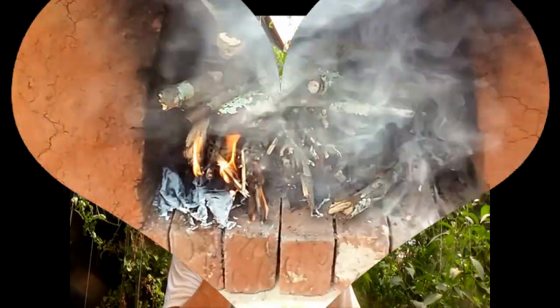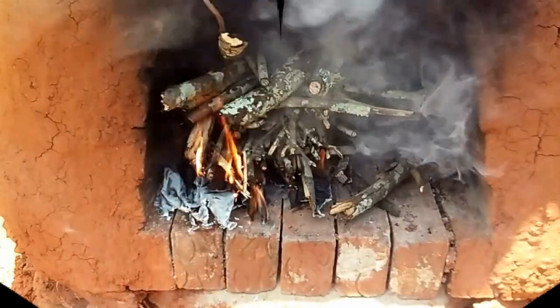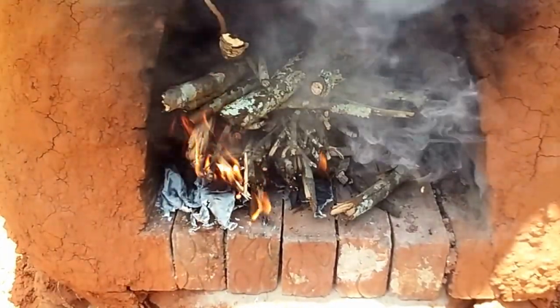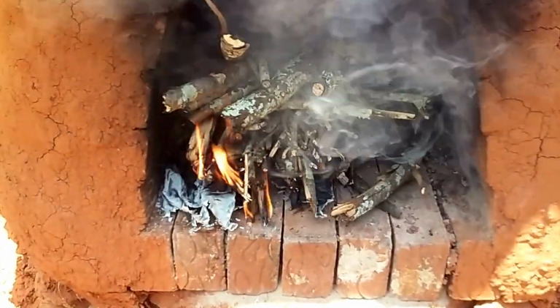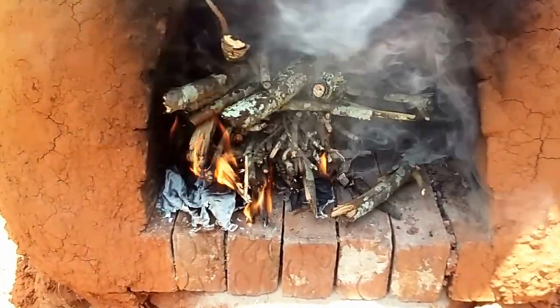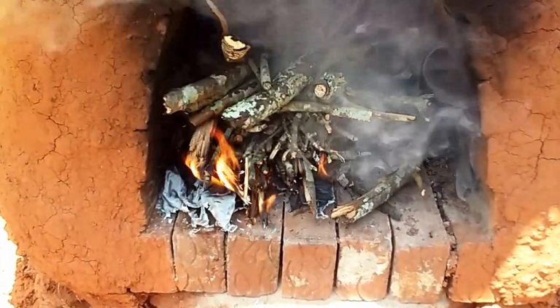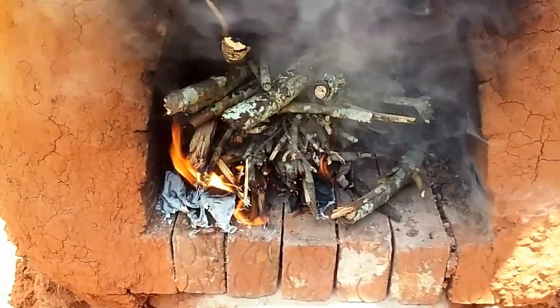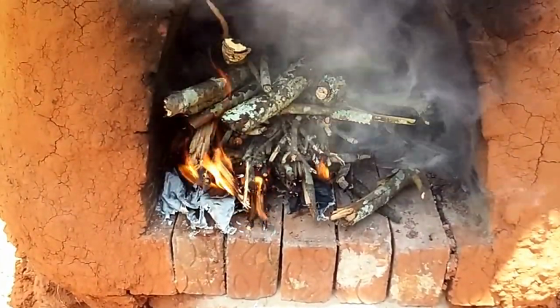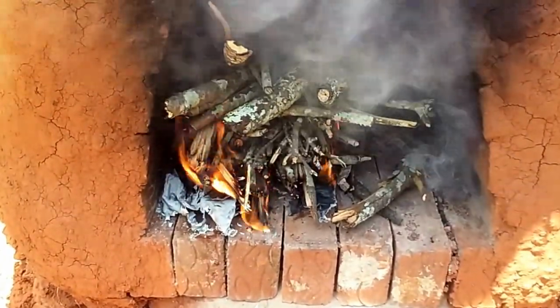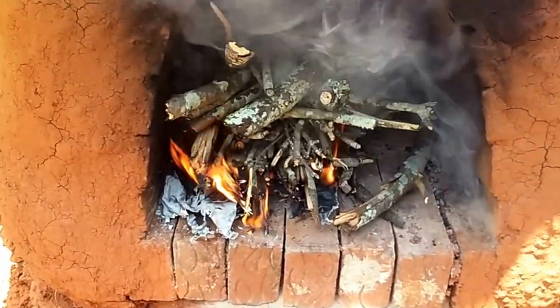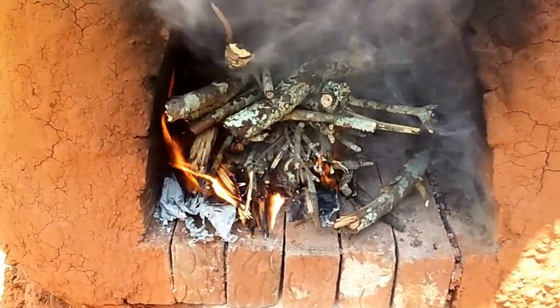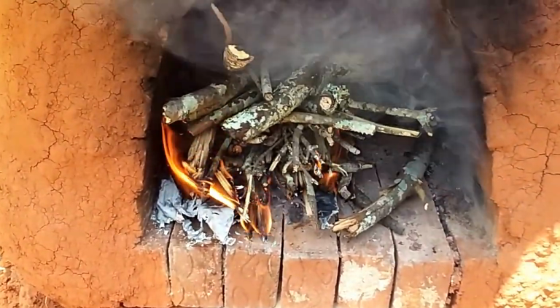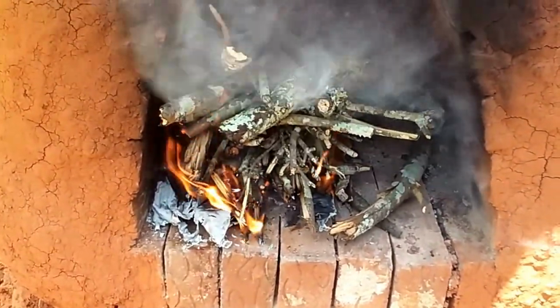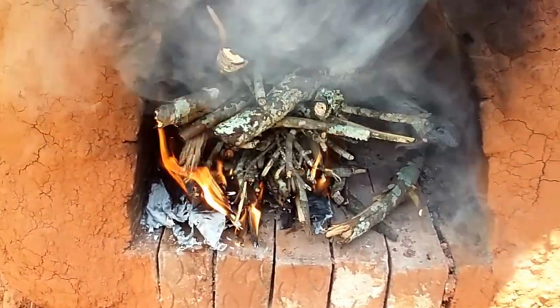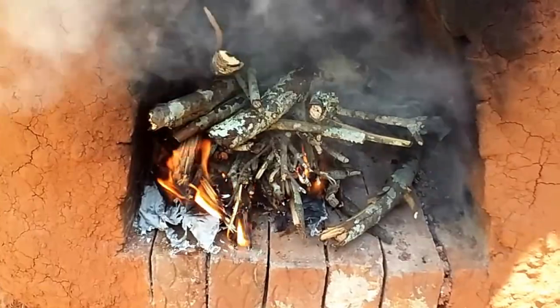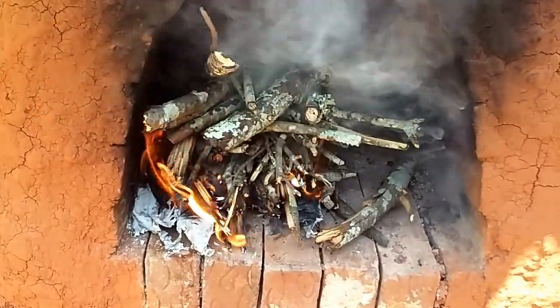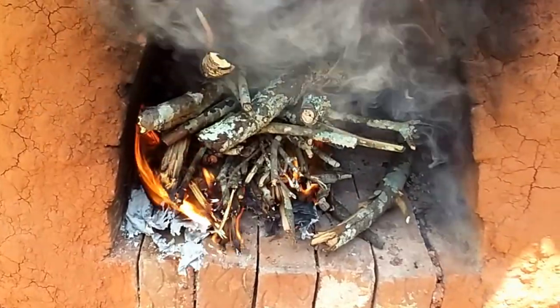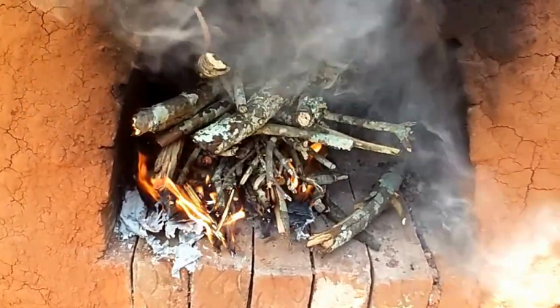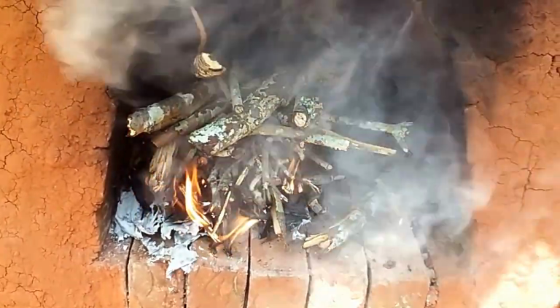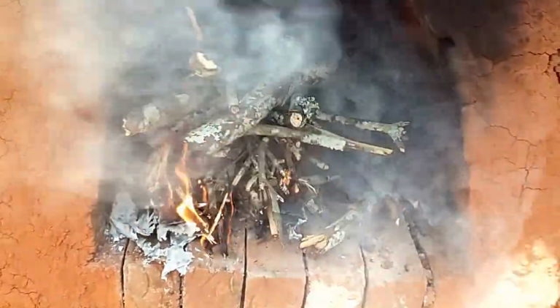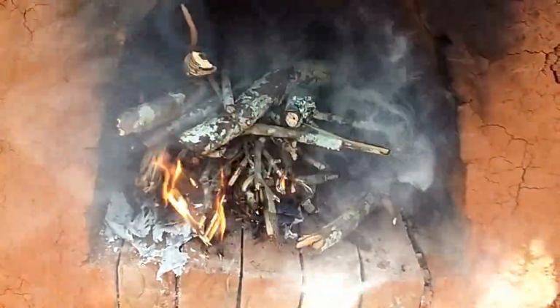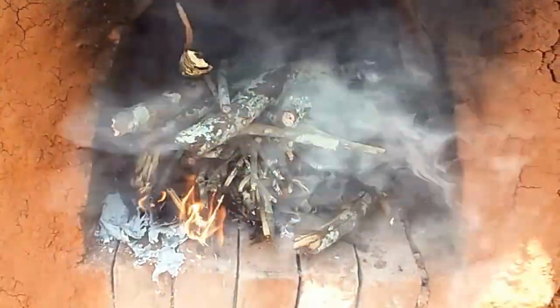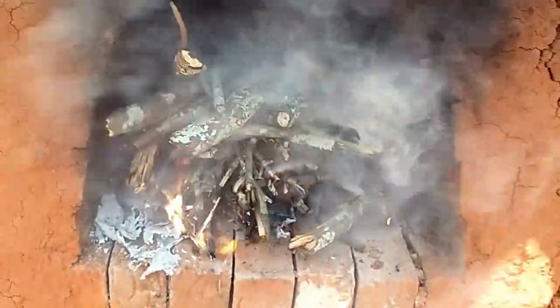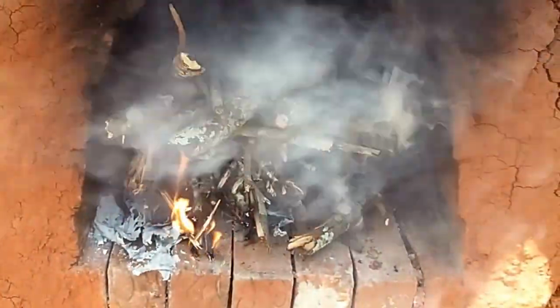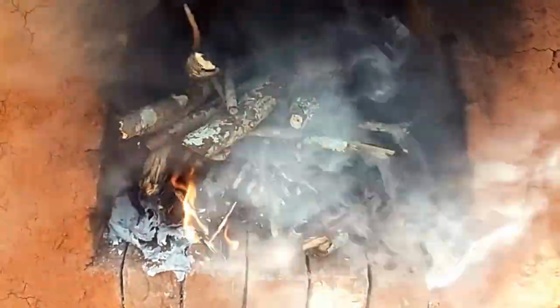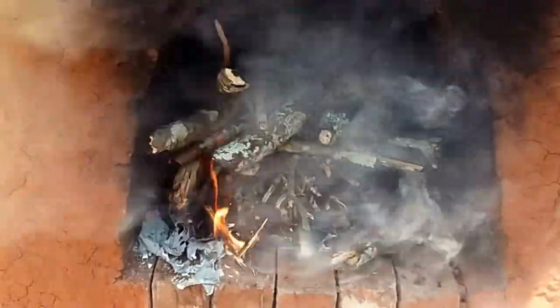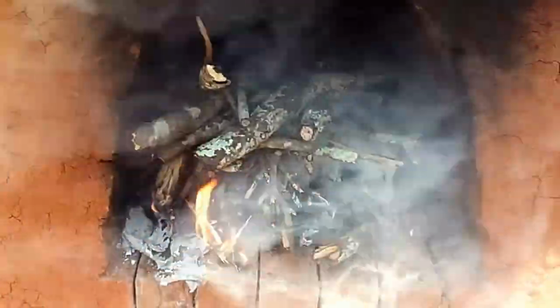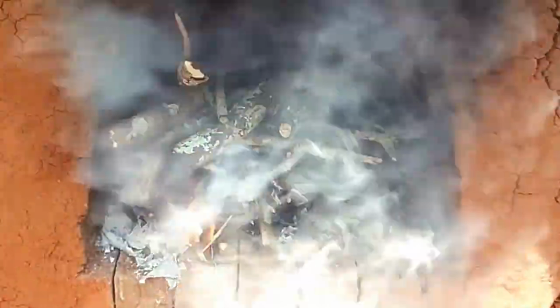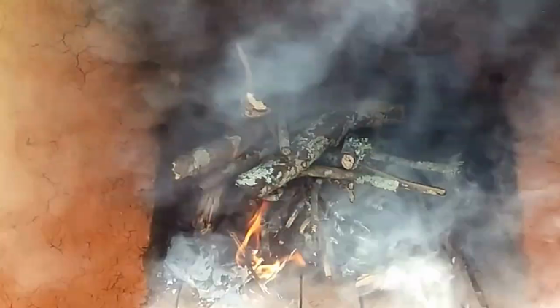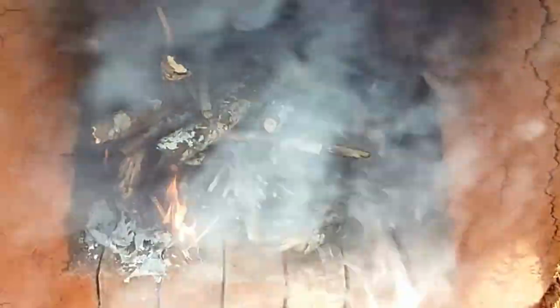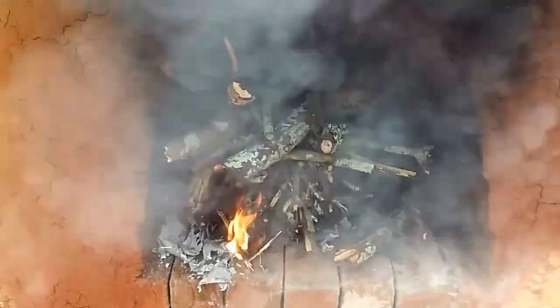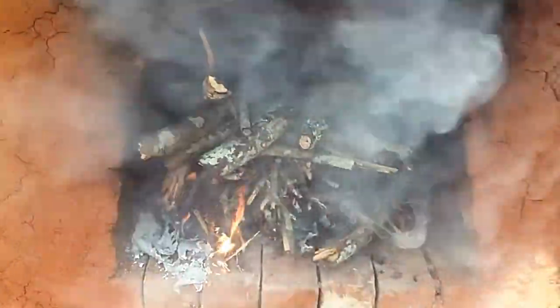Alright, we got our fire started. To cook pizza, I only have to have the stove about 400 degrees. I want to cook two of them, so I'll probably get it up to about 500 degrees.